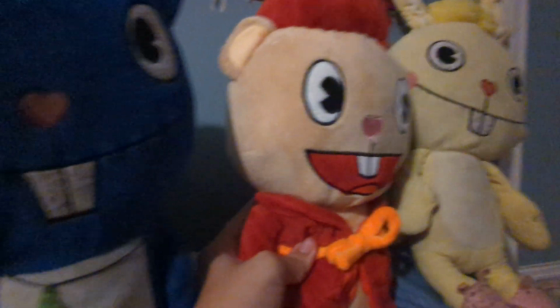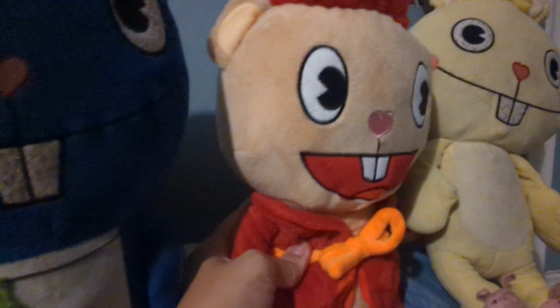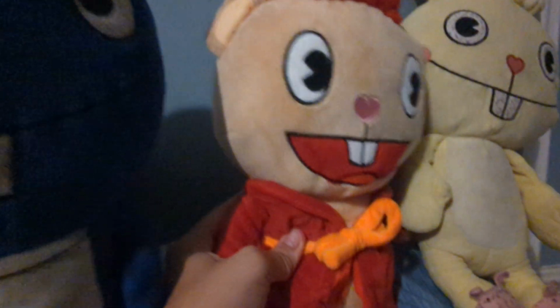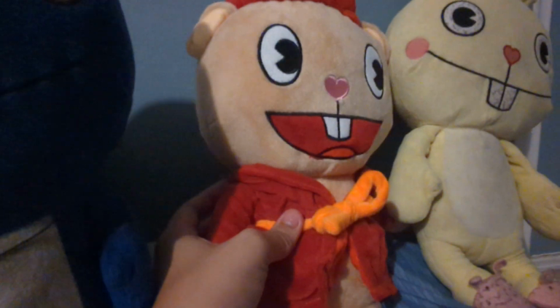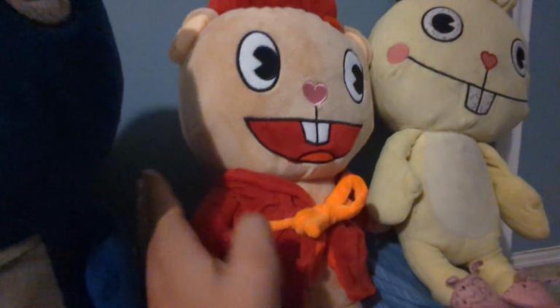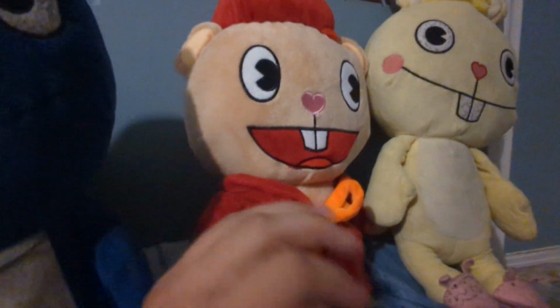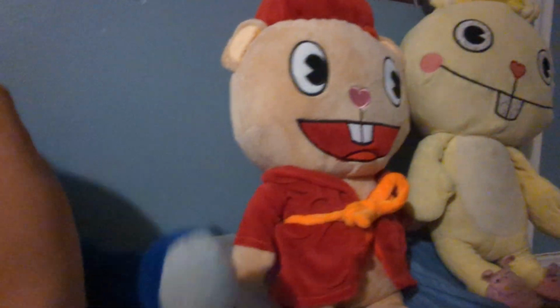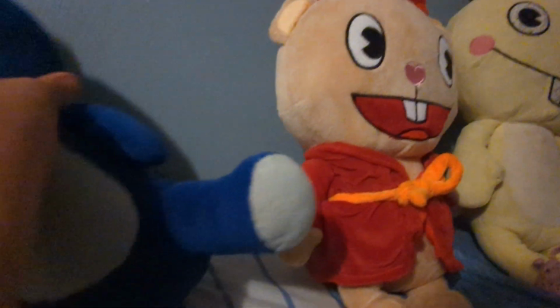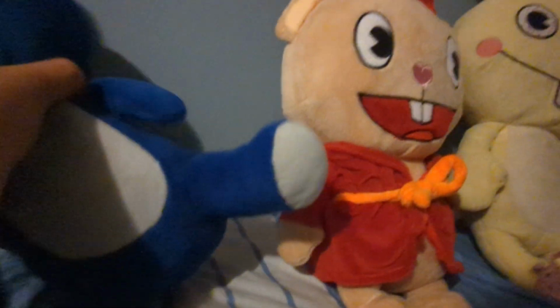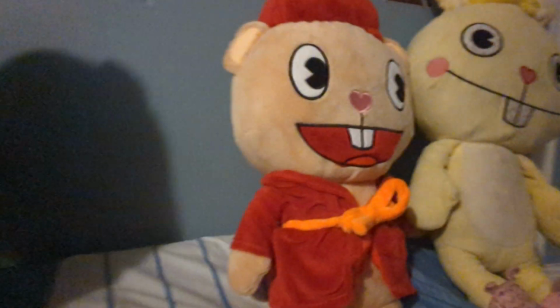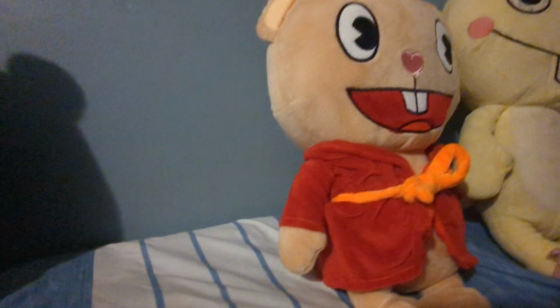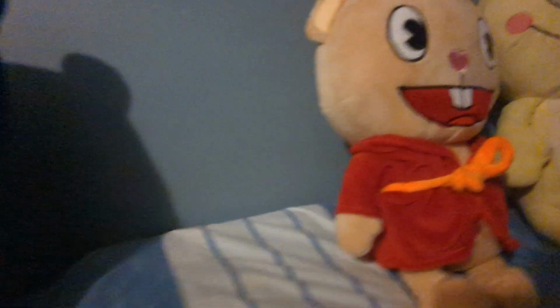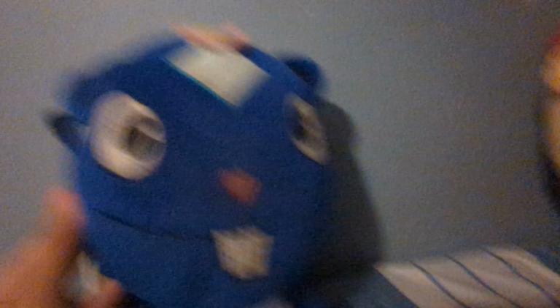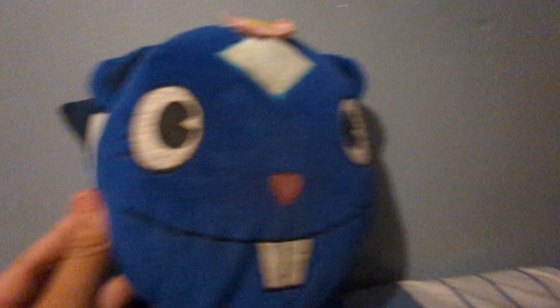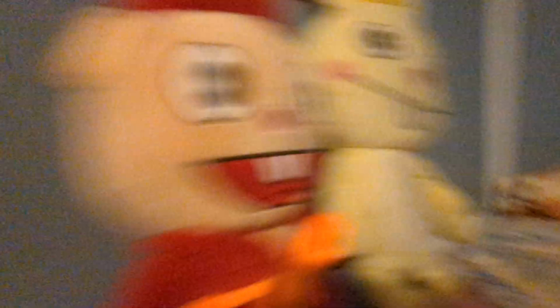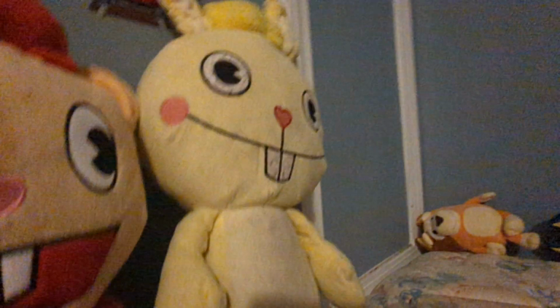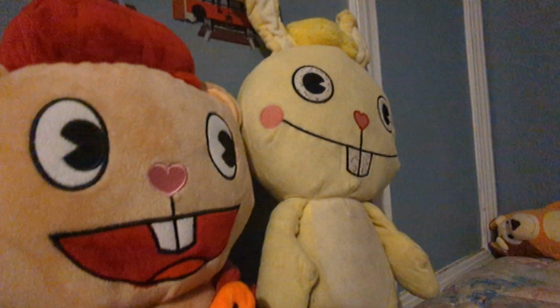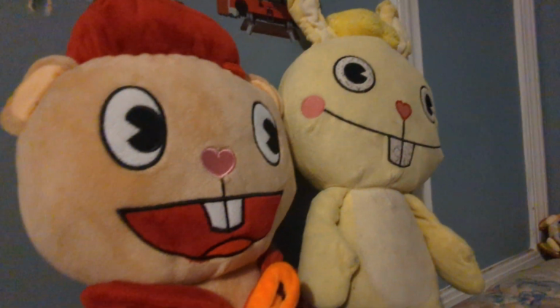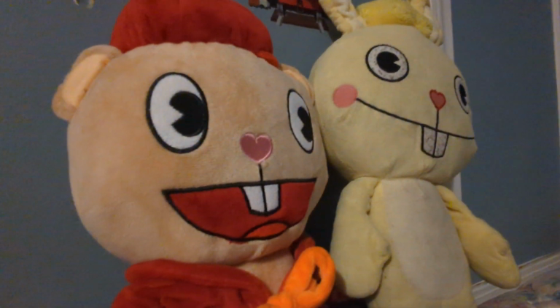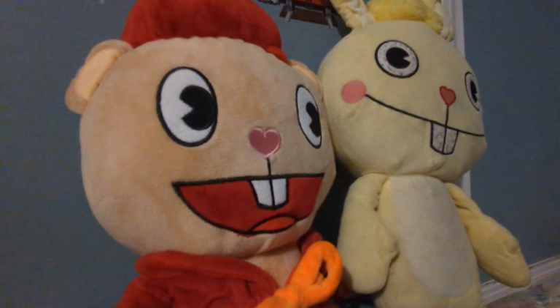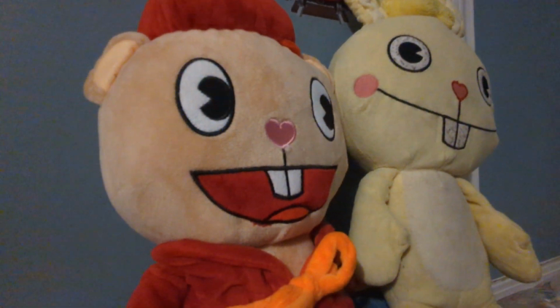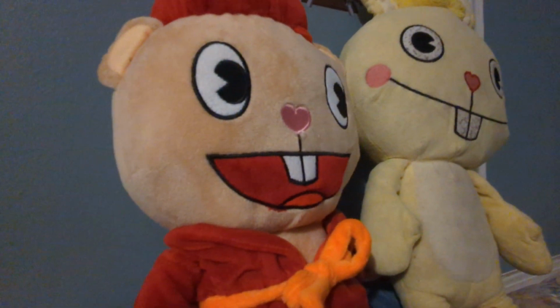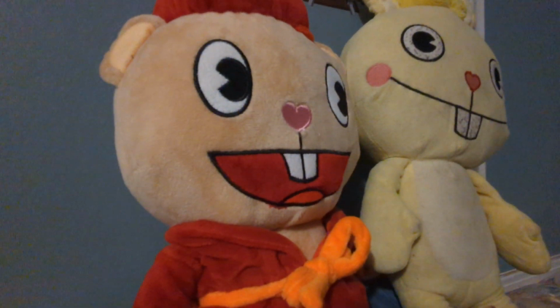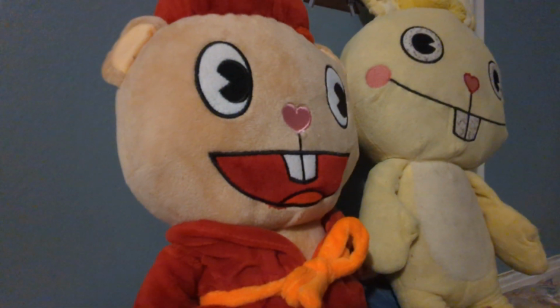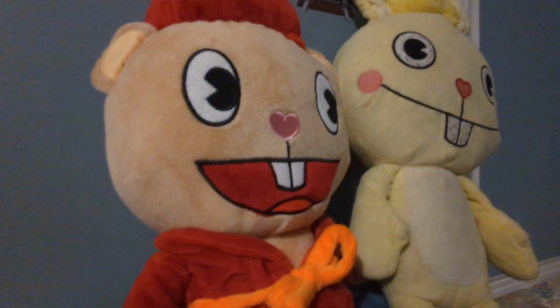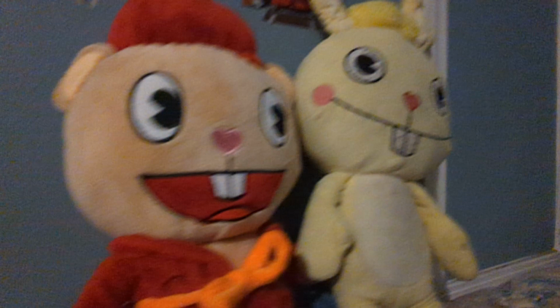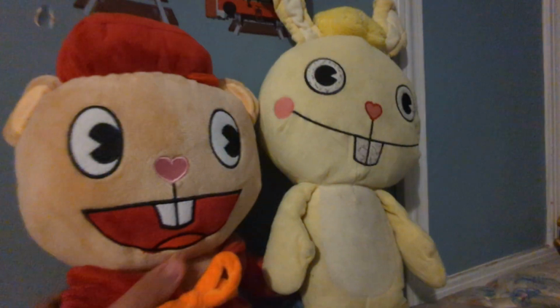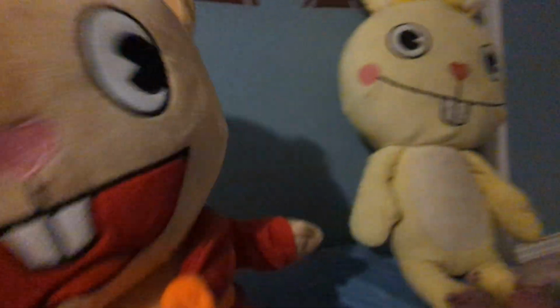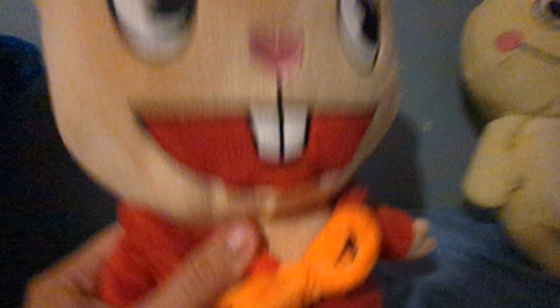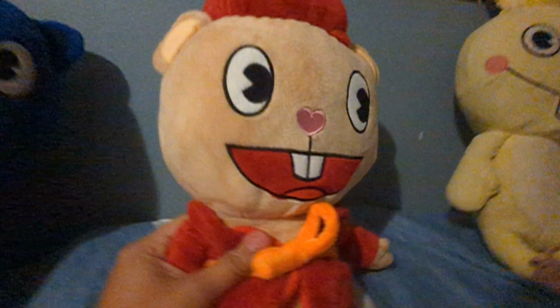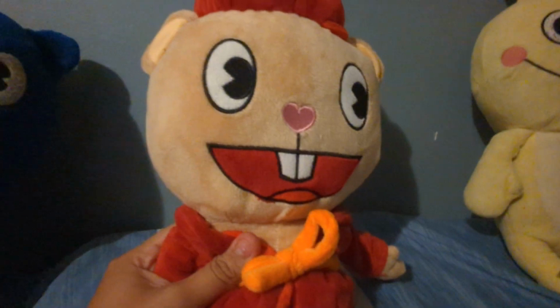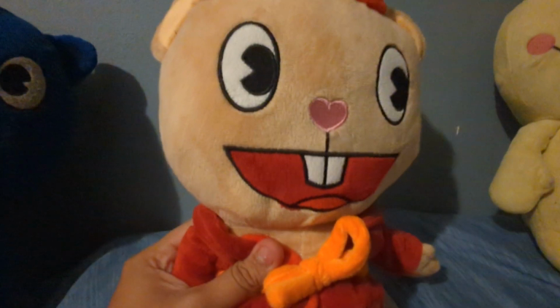Love how soft he feels, like all the other Happy Tree Friend plushes. In case you haven't noticed, I've also given them a bath — I put them in the washer. But anyway, let's talk about Pop.